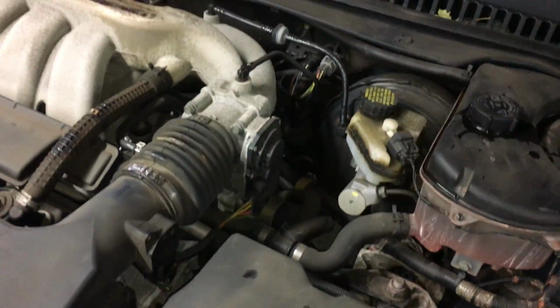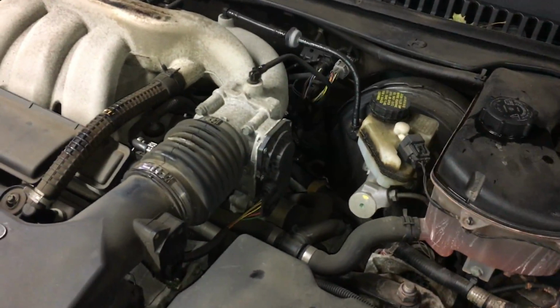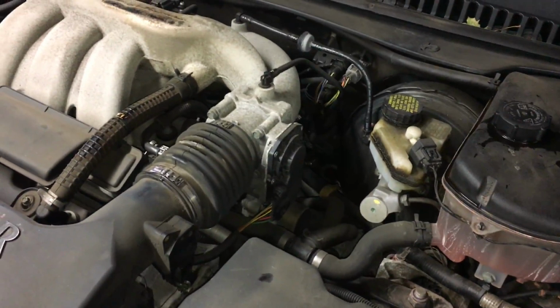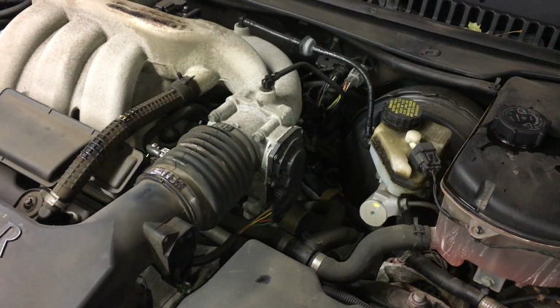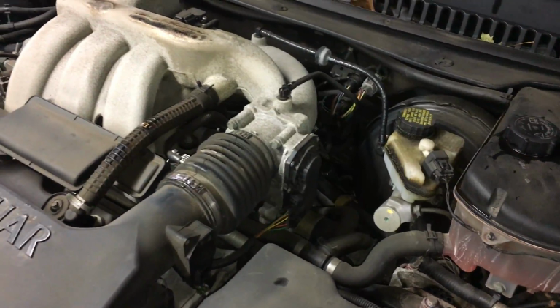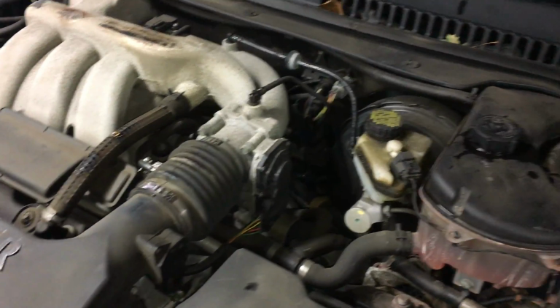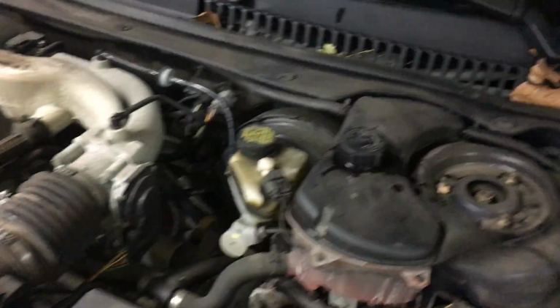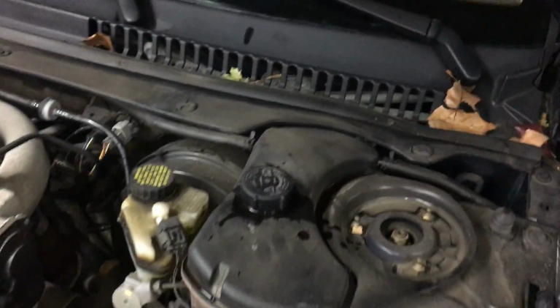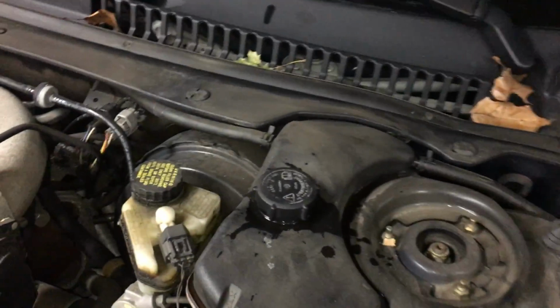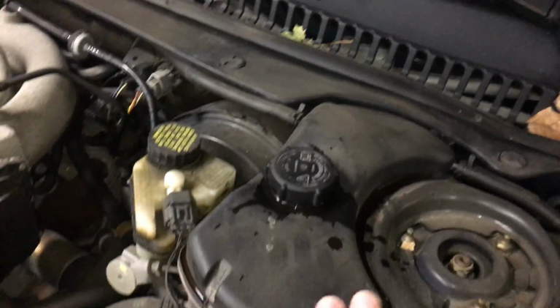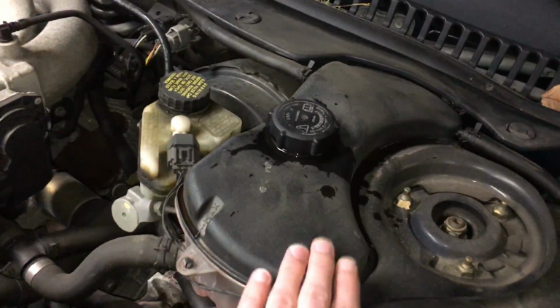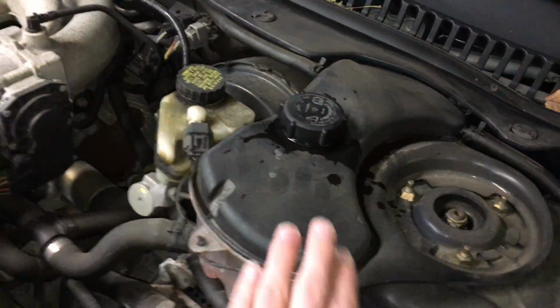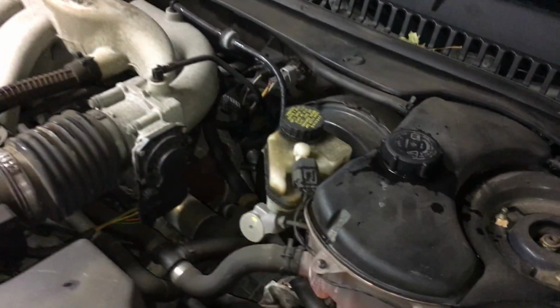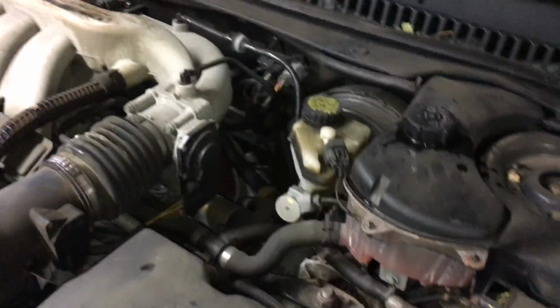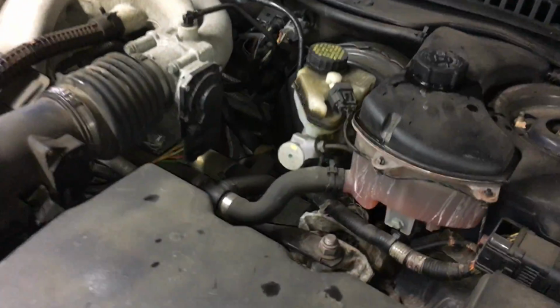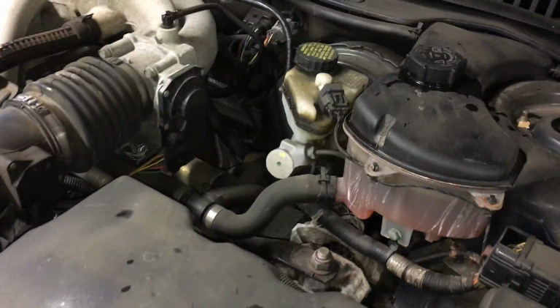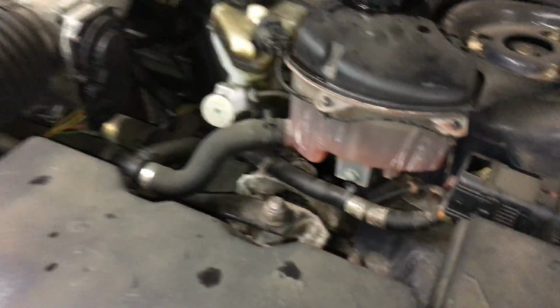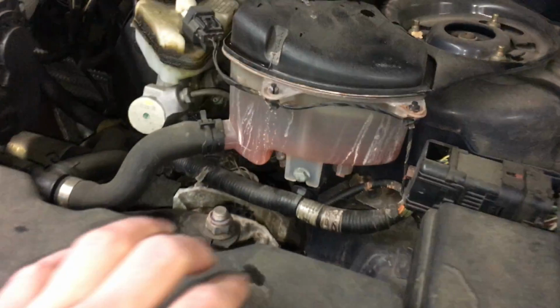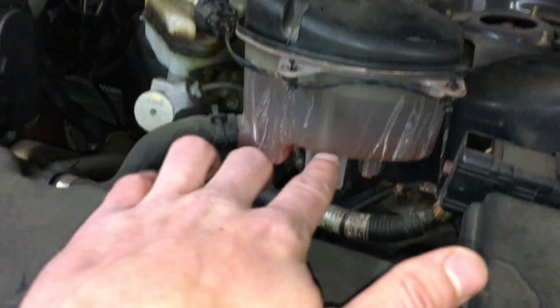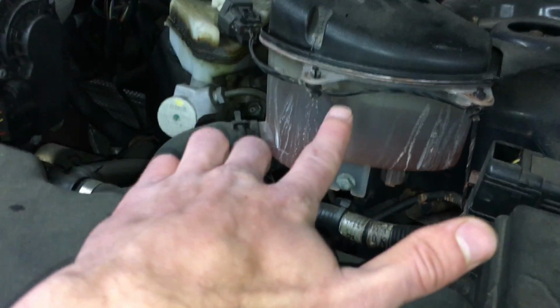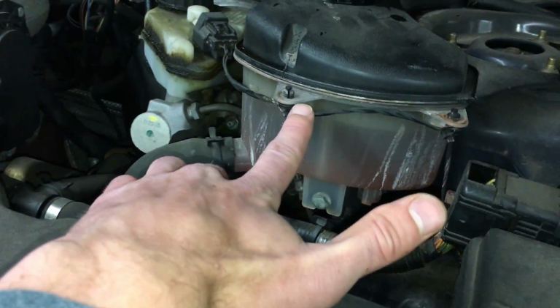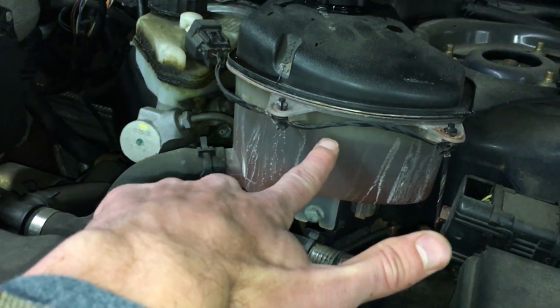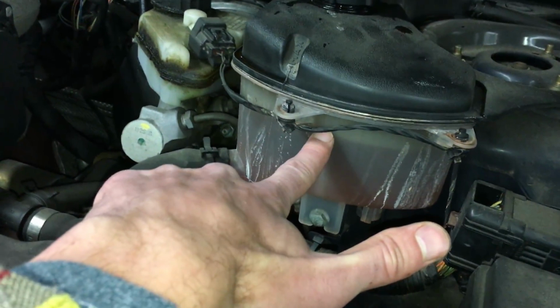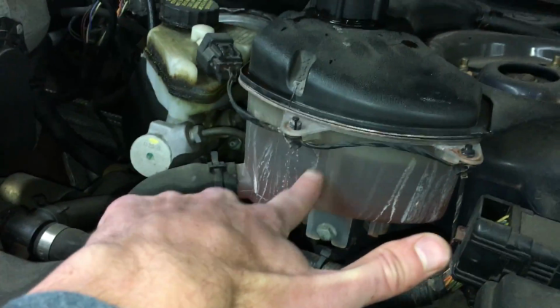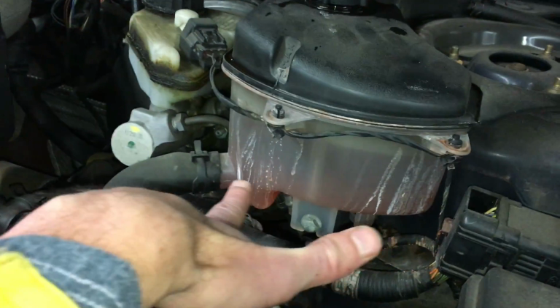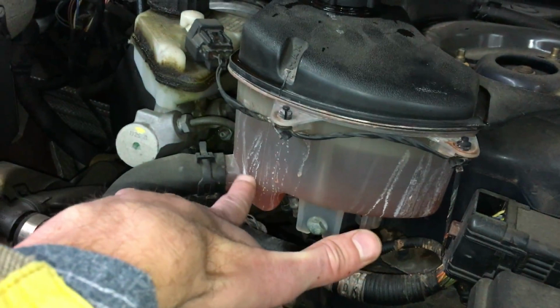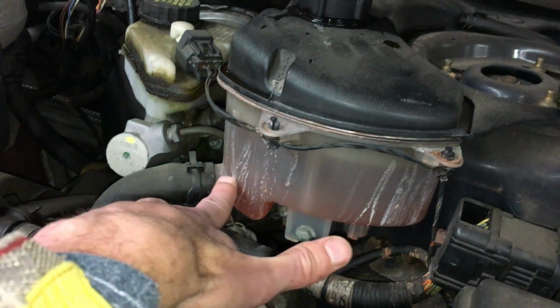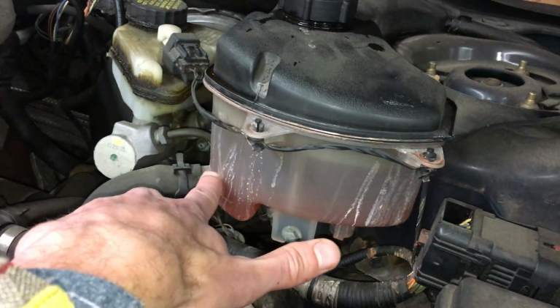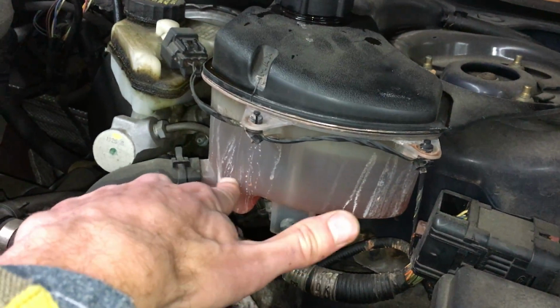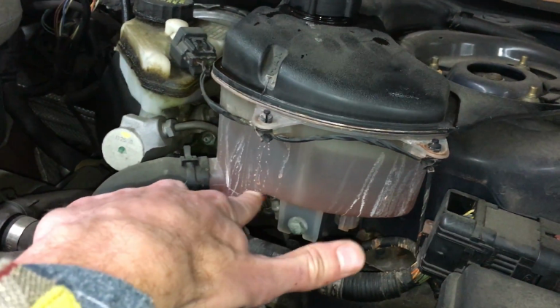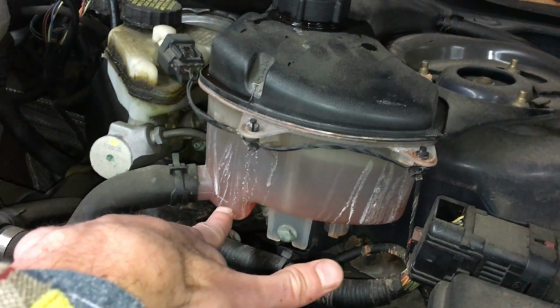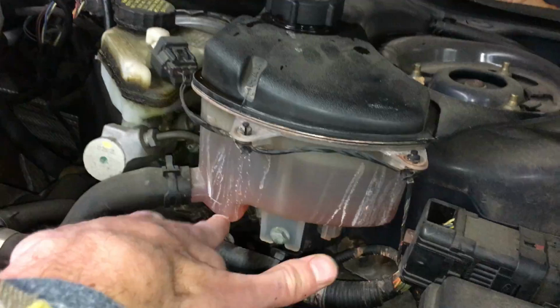What you're looking to do here is come over to this reservoir right over here. This is your coolant reservoir. And if you're lucky — right now I filled it up — you will notice that the level will probably be somewhere down here or nothing at all.